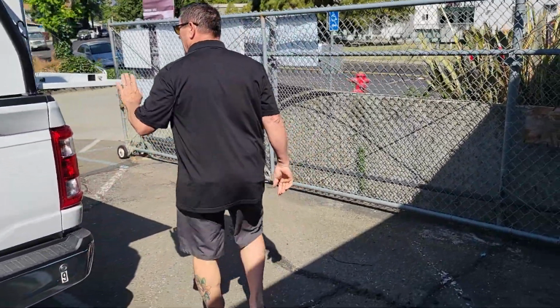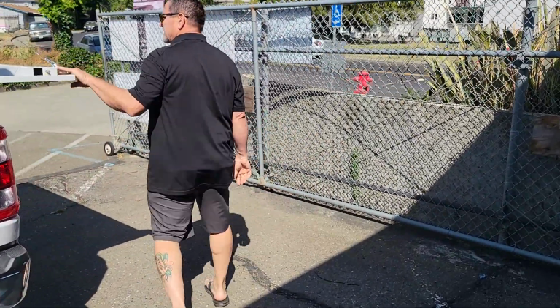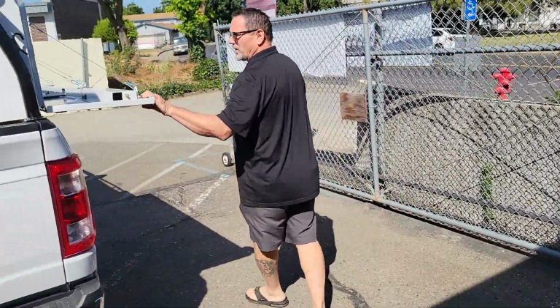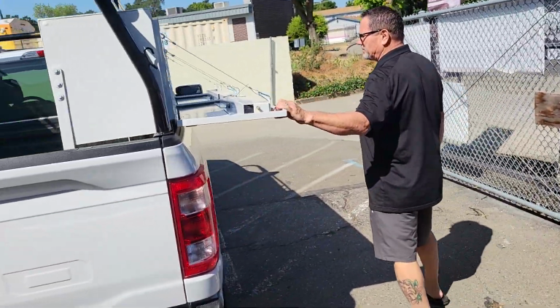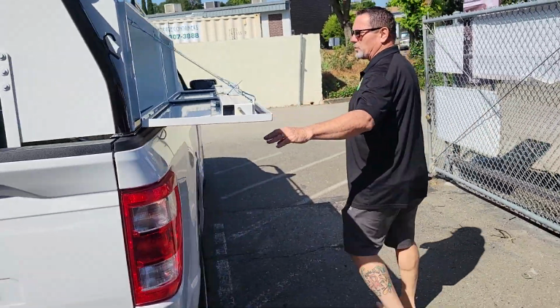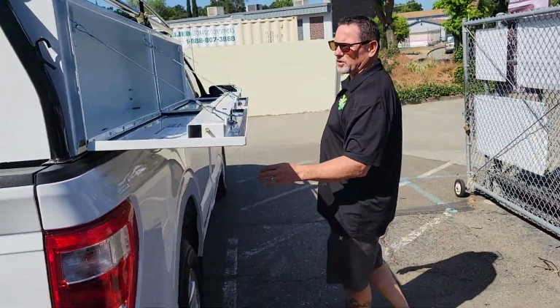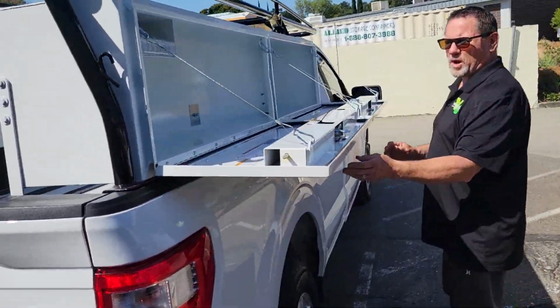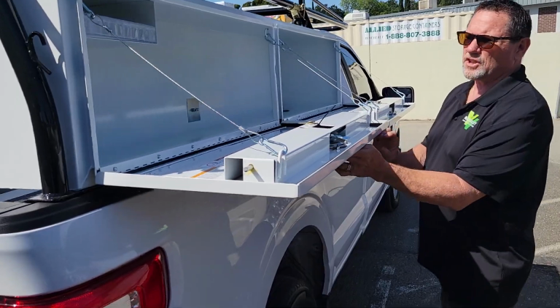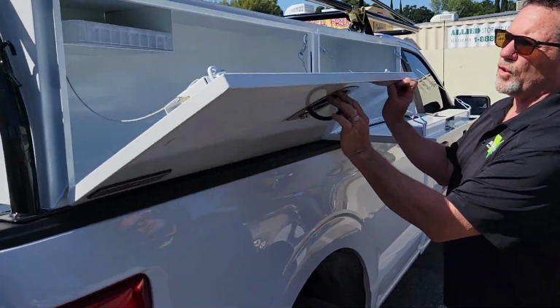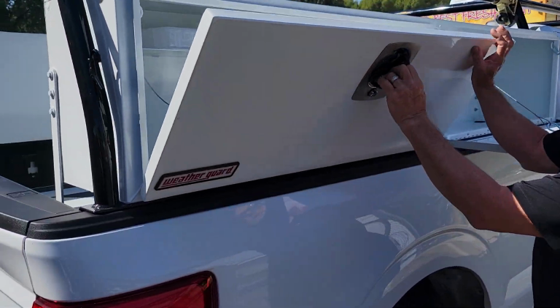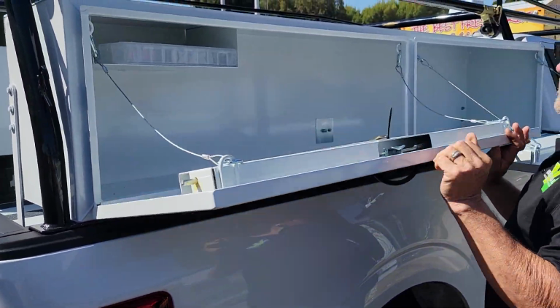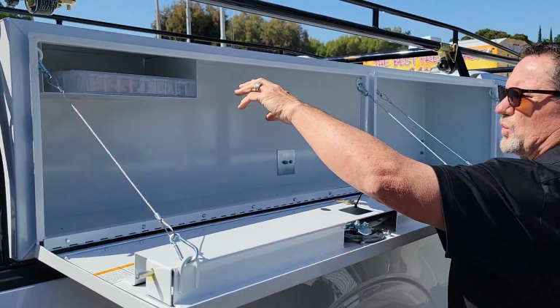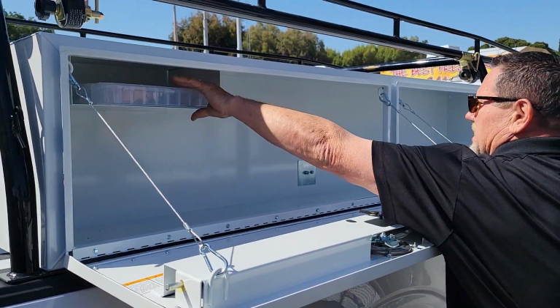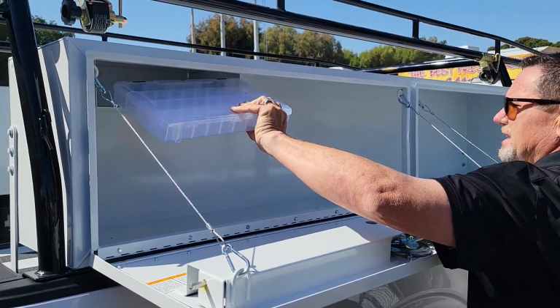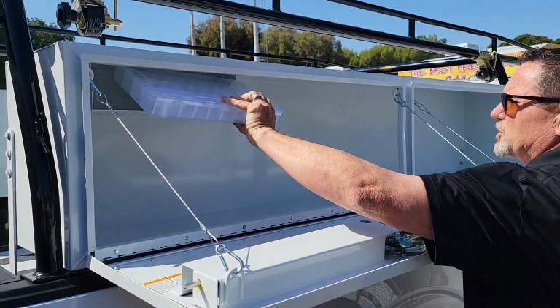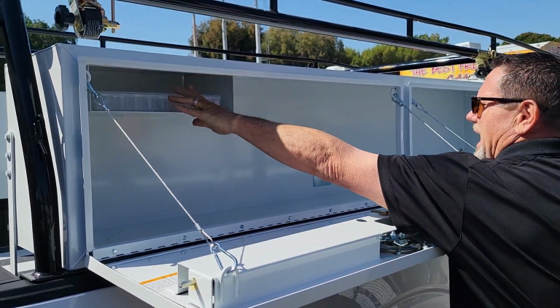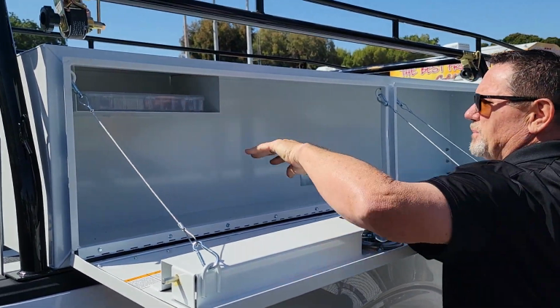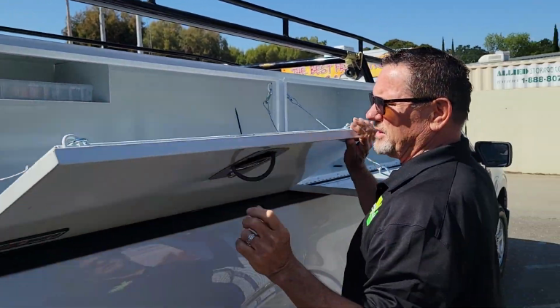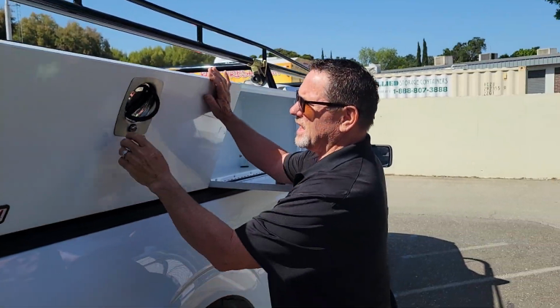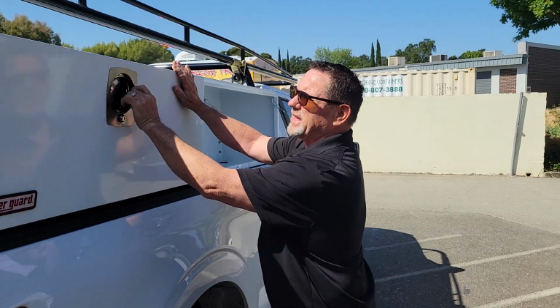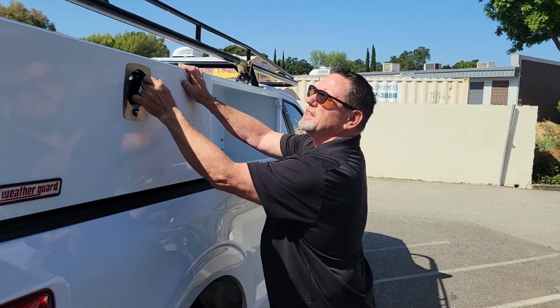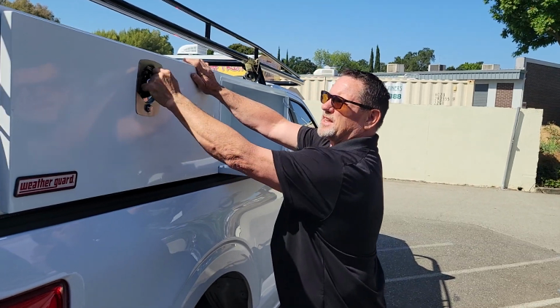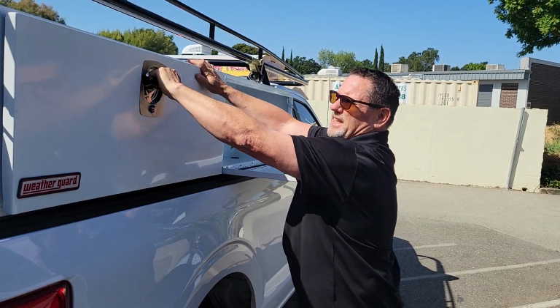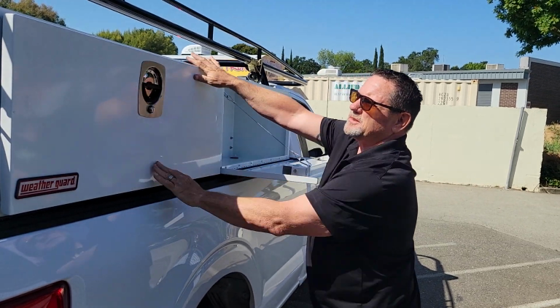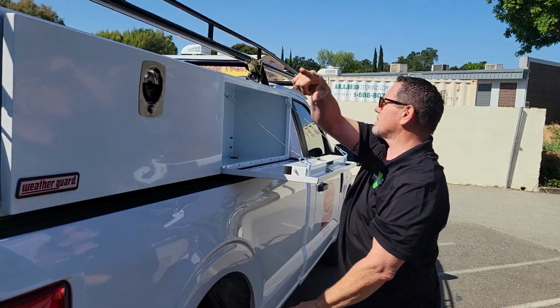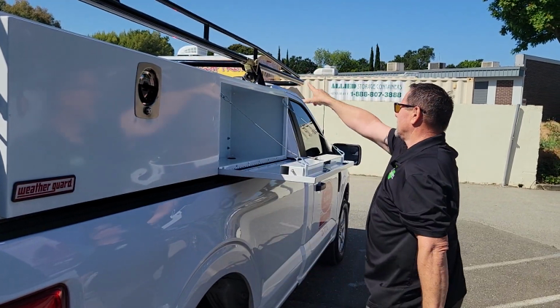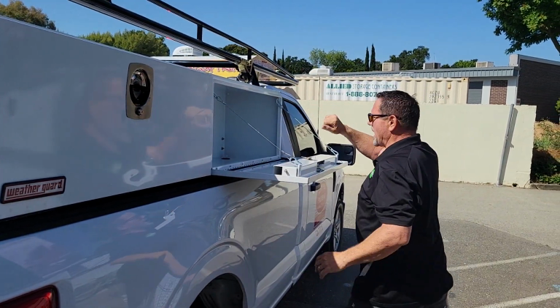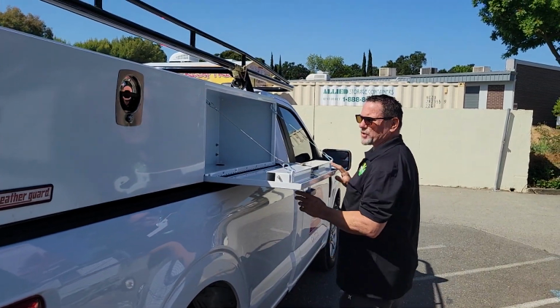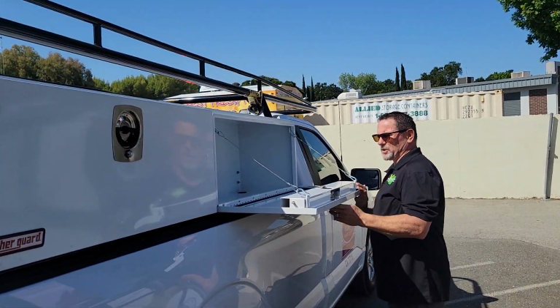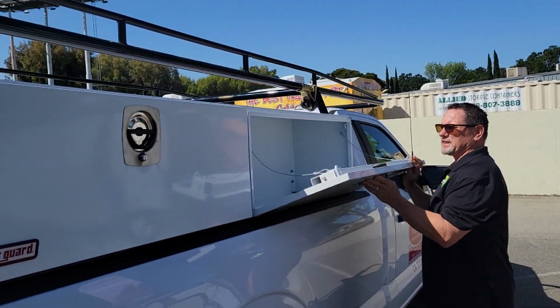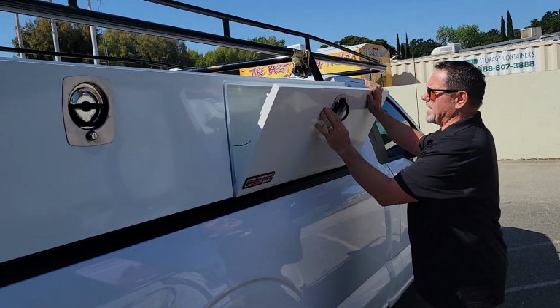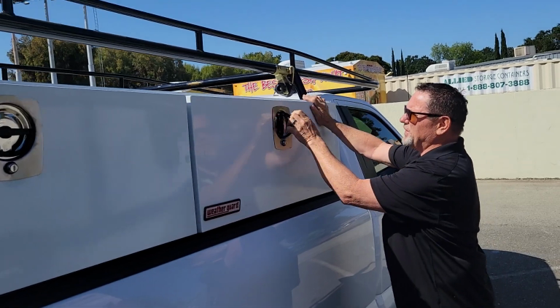On this side, we've done the same thing with the Weather Guard toolboxes — full-length storage, a little storage cabinet up there. Again, the racket straps are attached; they came with it.